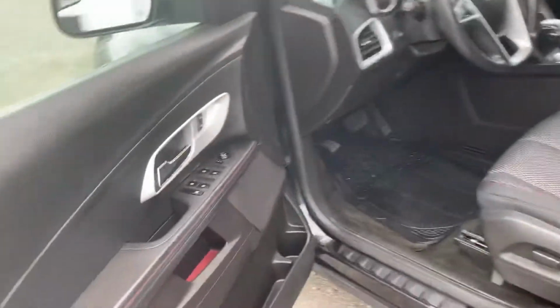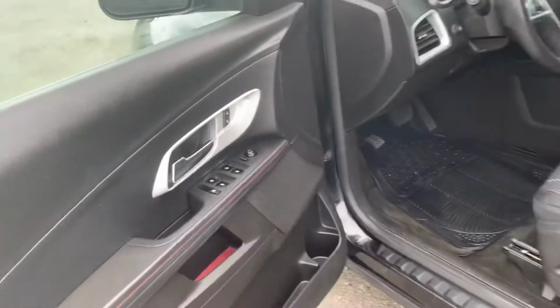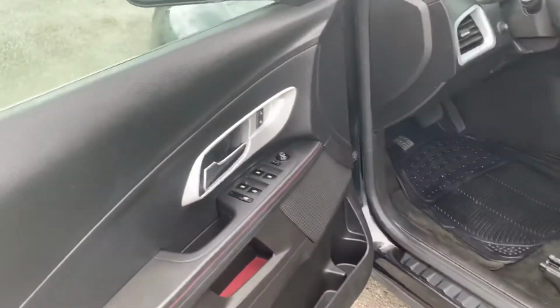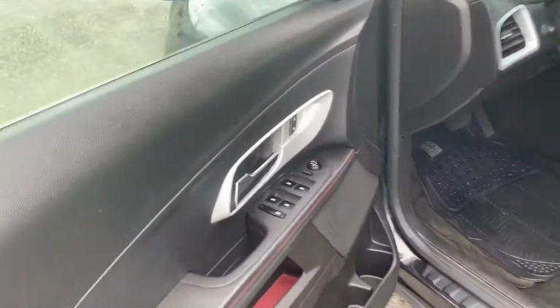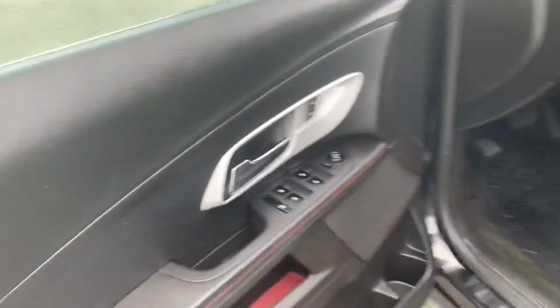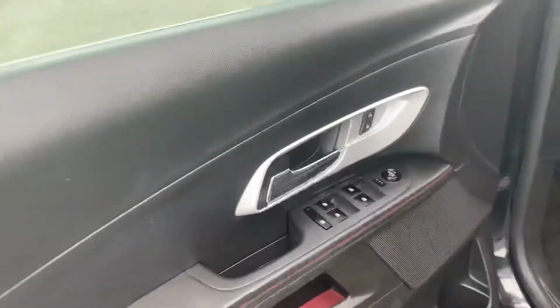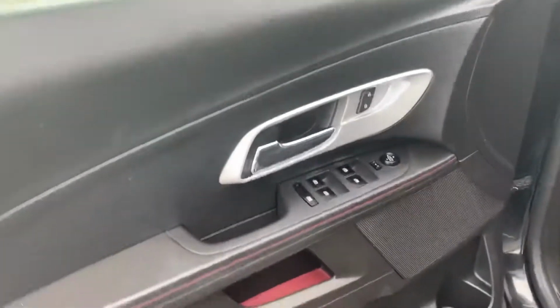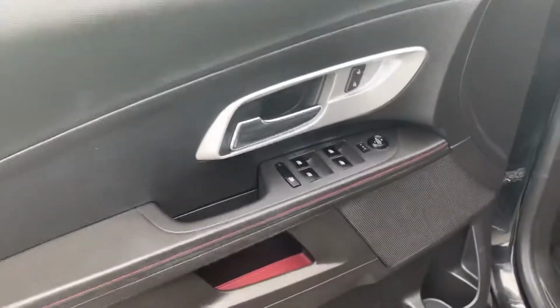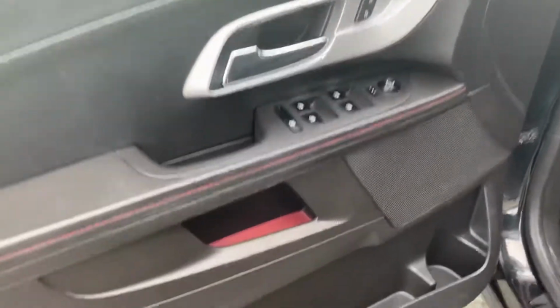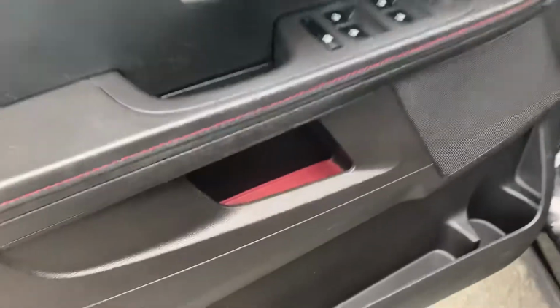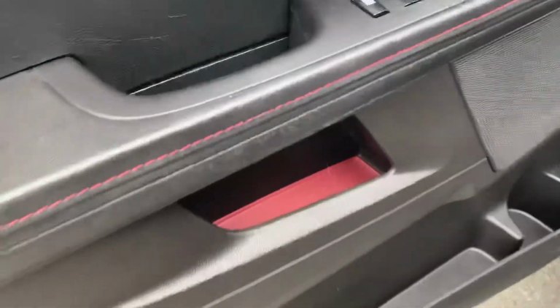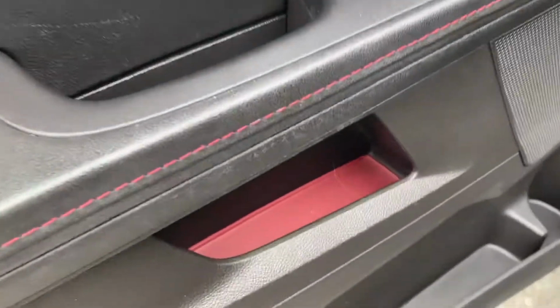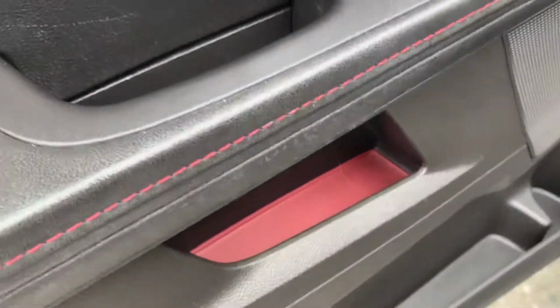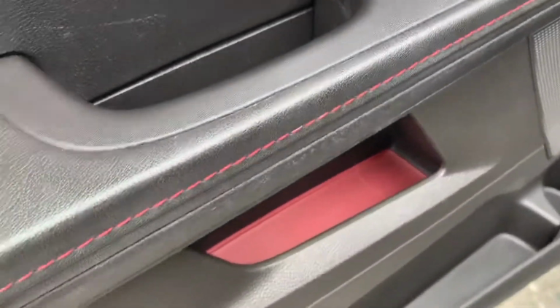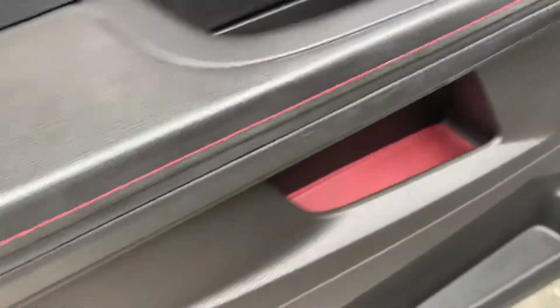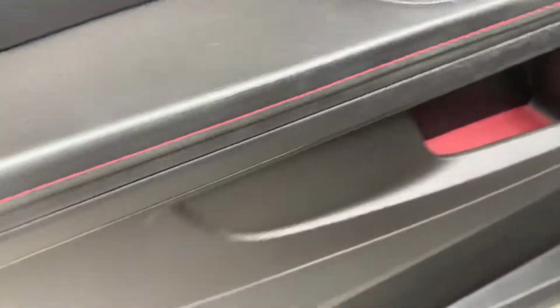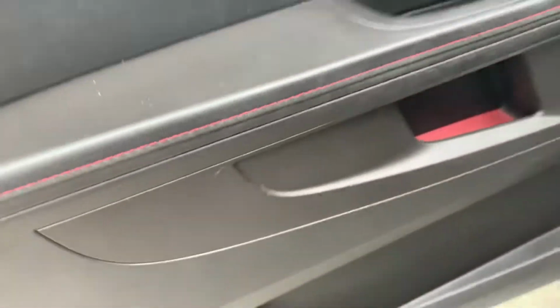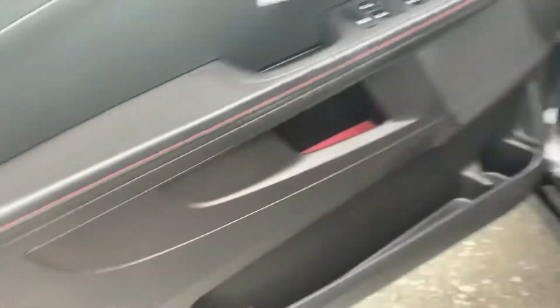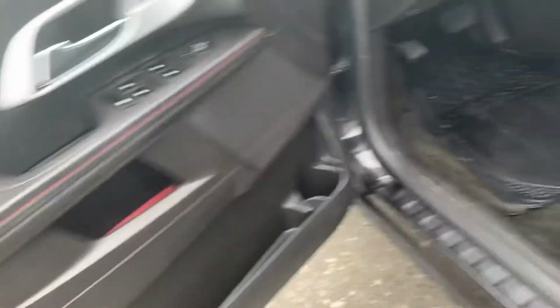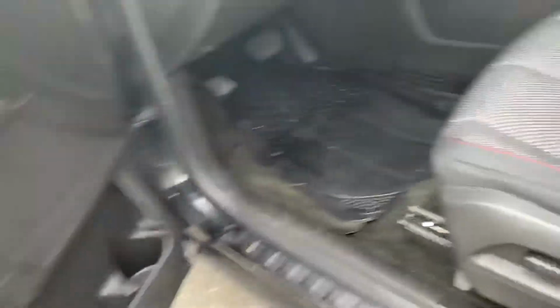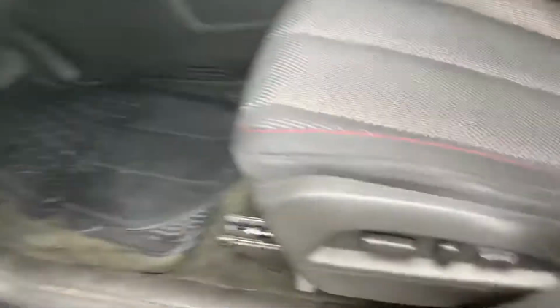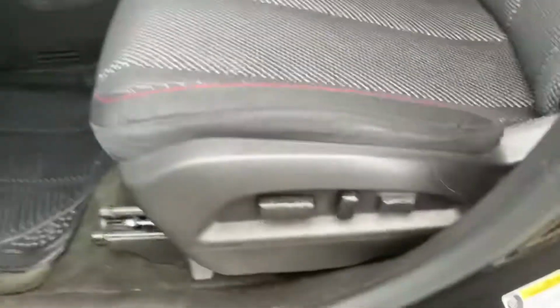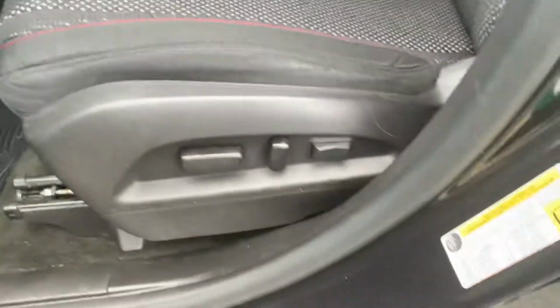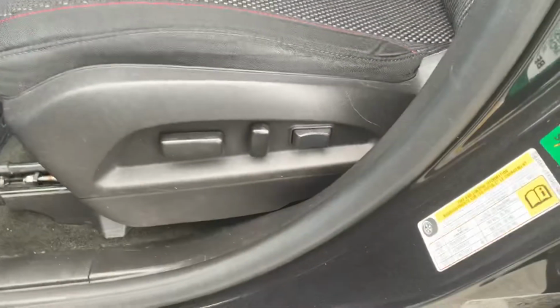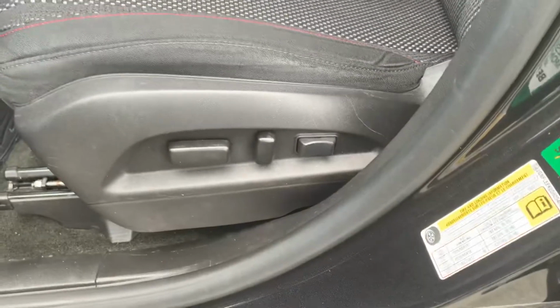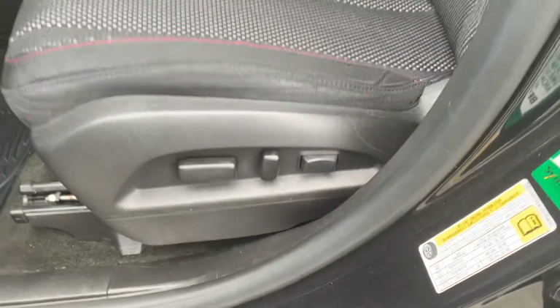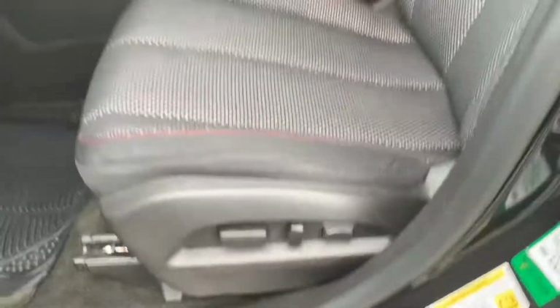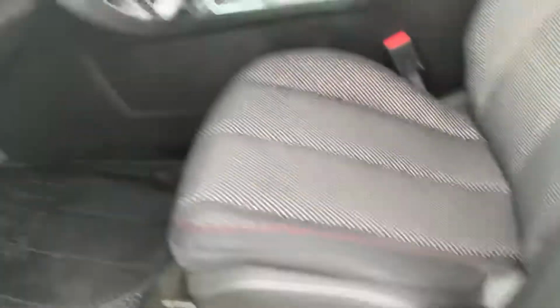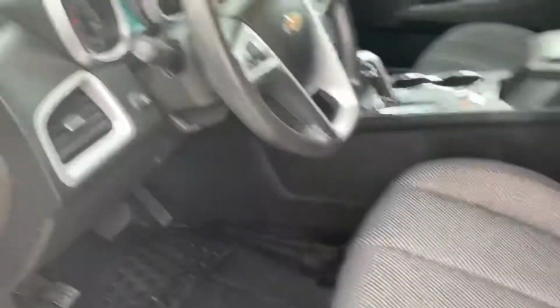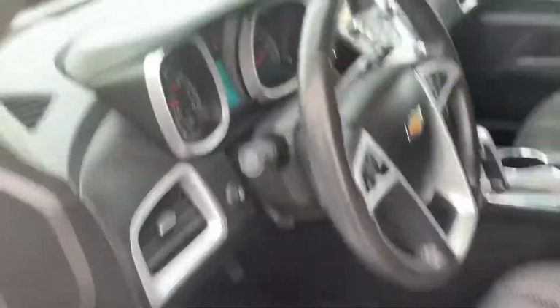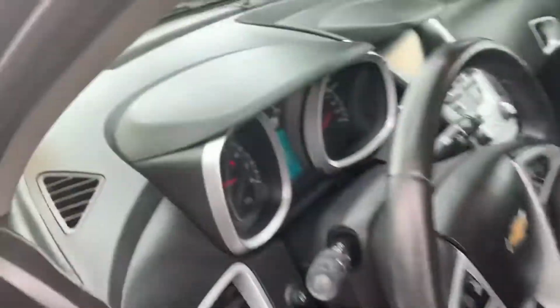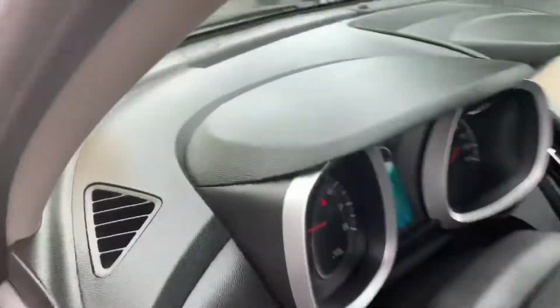Power windows, power locks, power side mirrors. Look at that little red stitching. That's a power driver's seat — I'm going to hop in here.